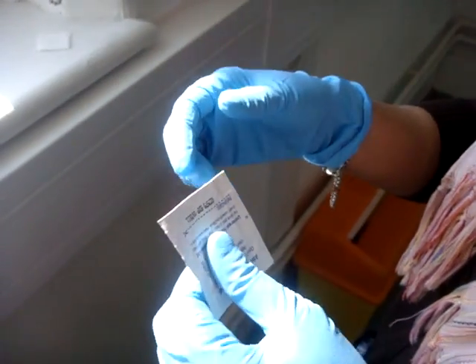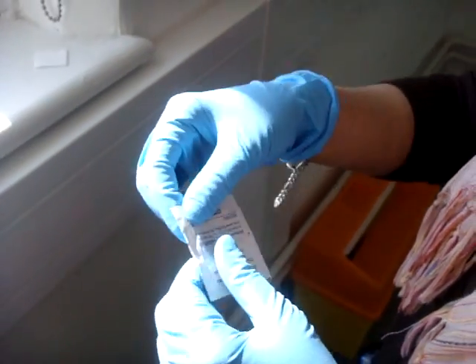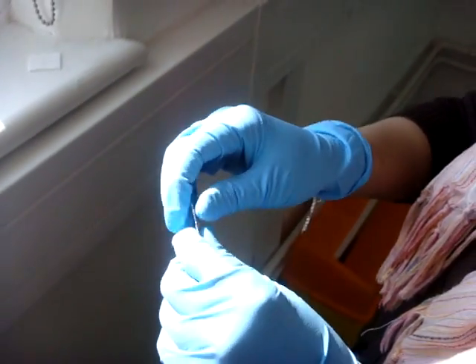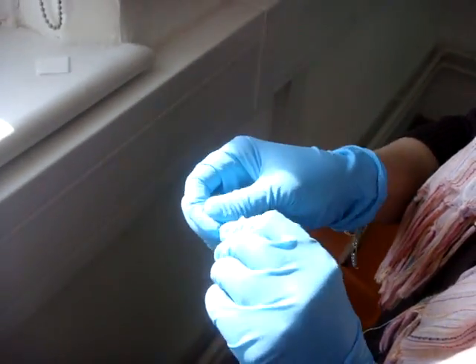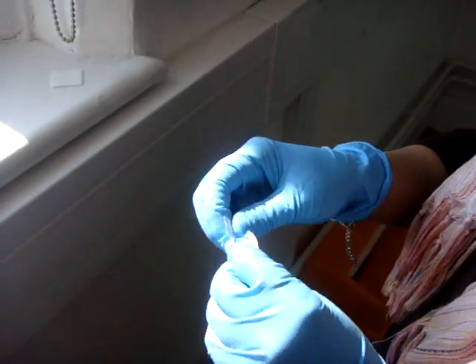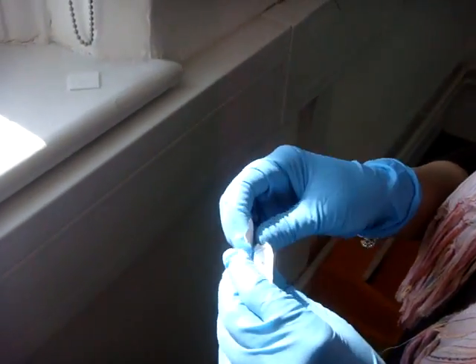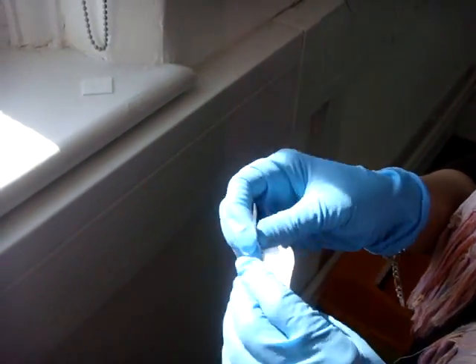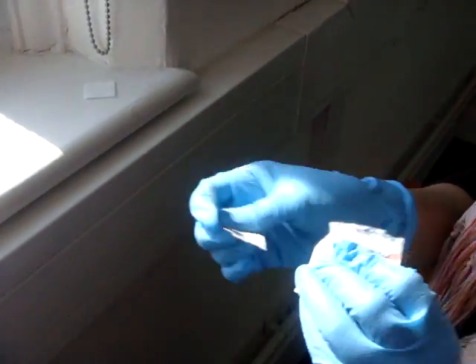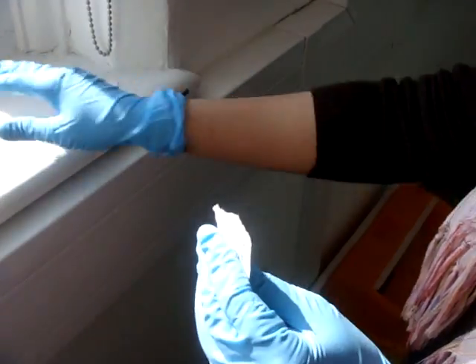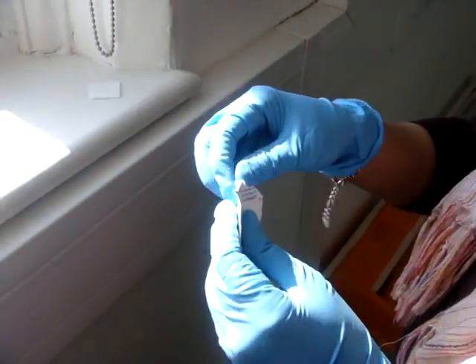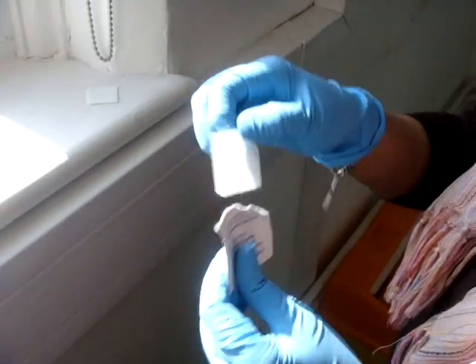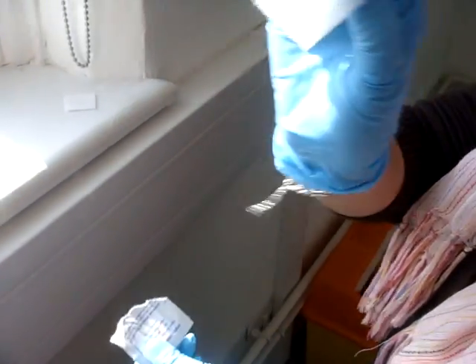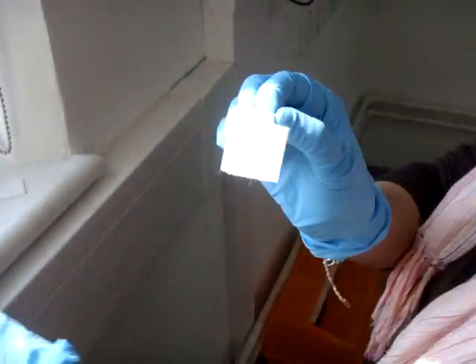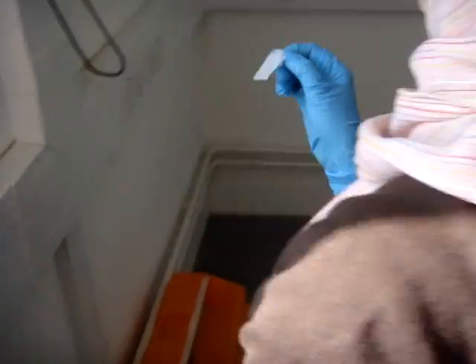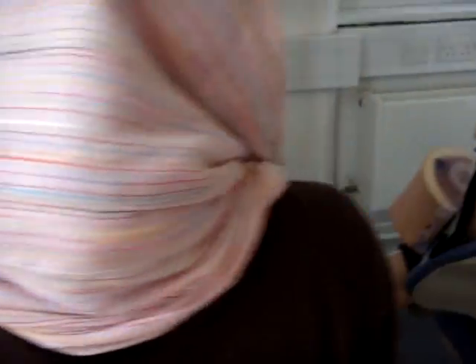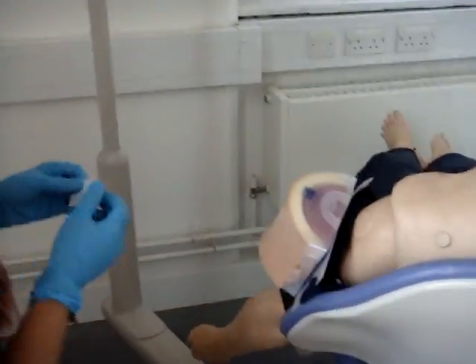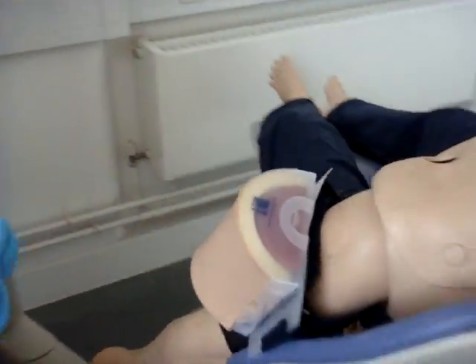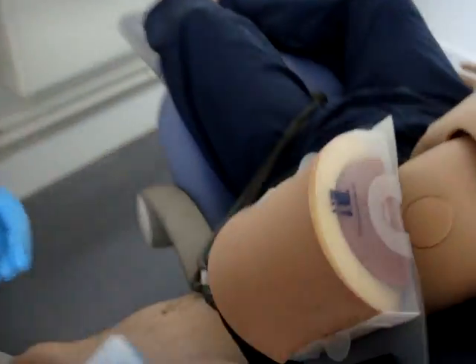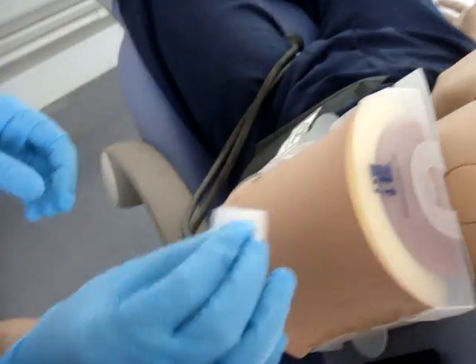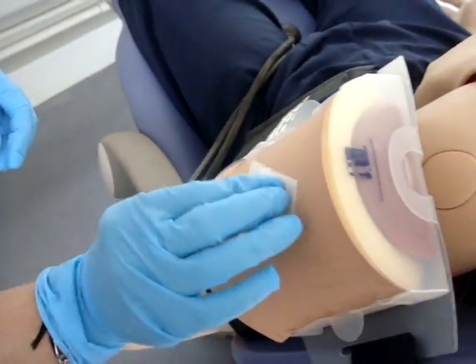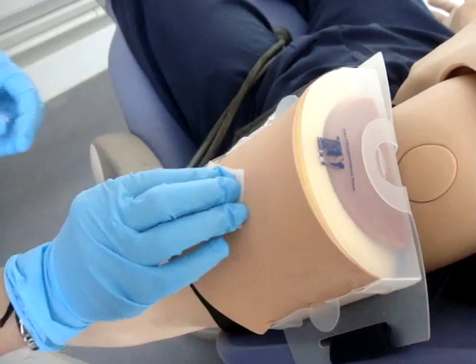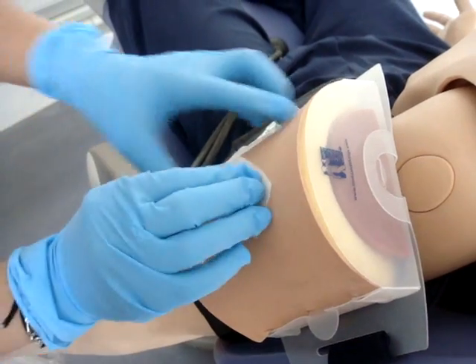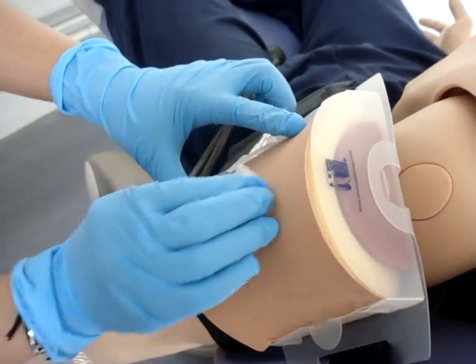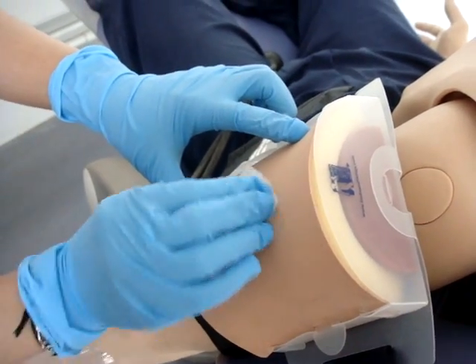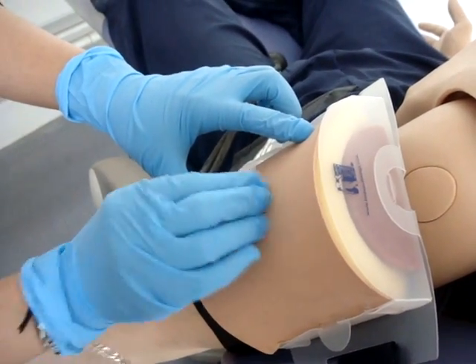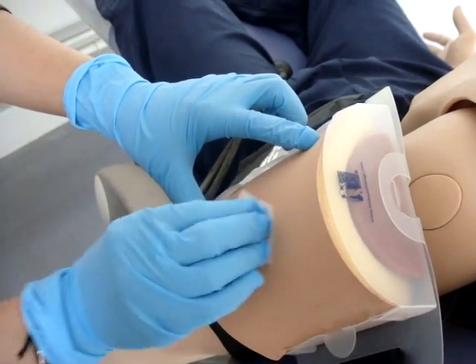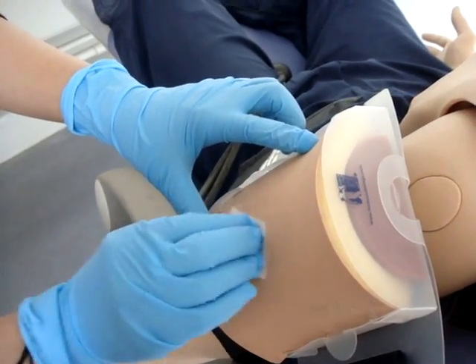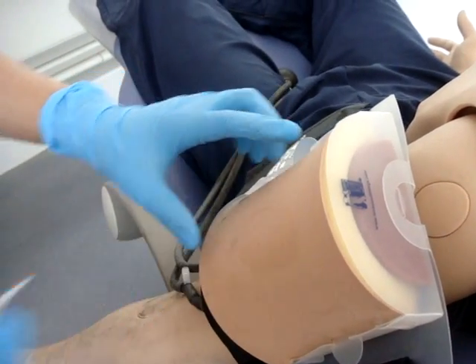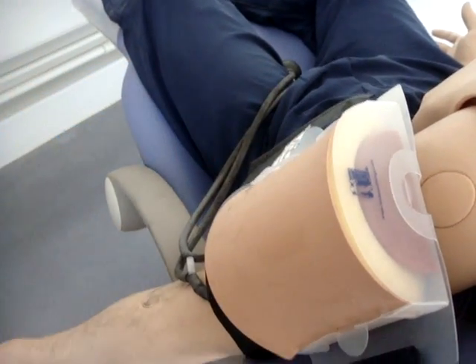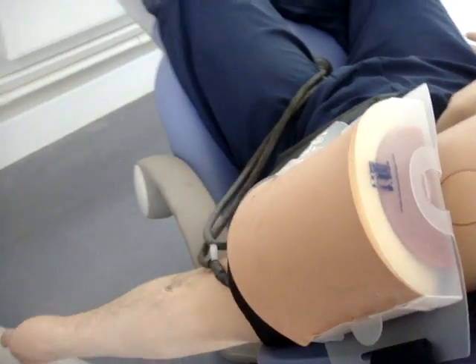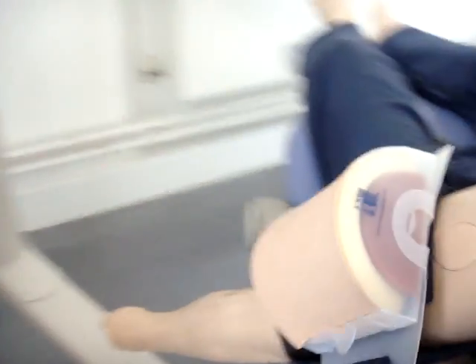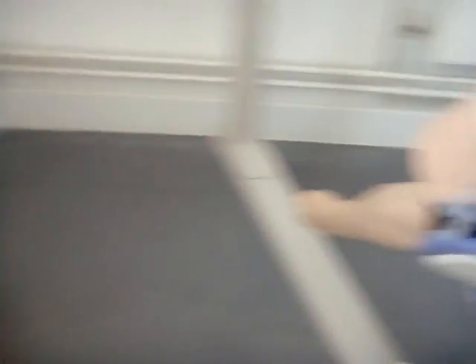First, open the alcoholic swab. Then swab the deltoid of the arm. Before you insert the needle, ensure that the alcohol has dried off.